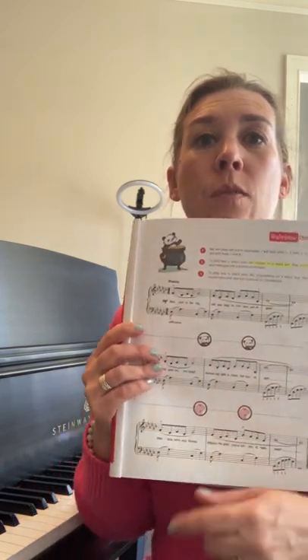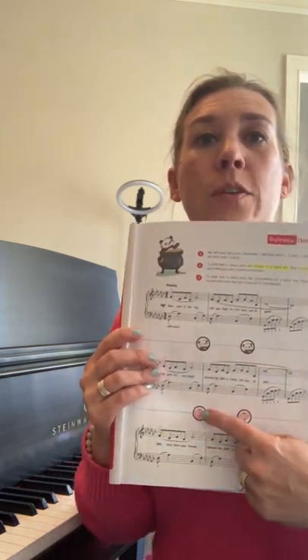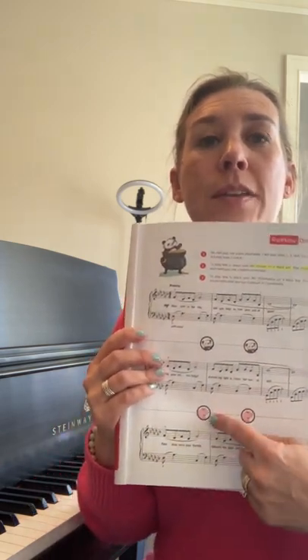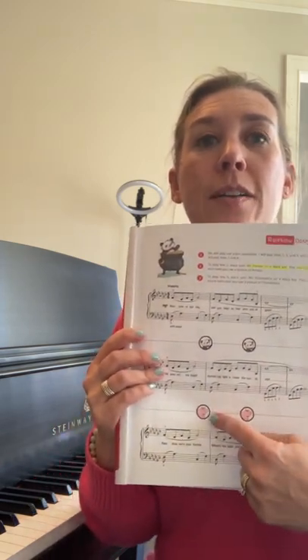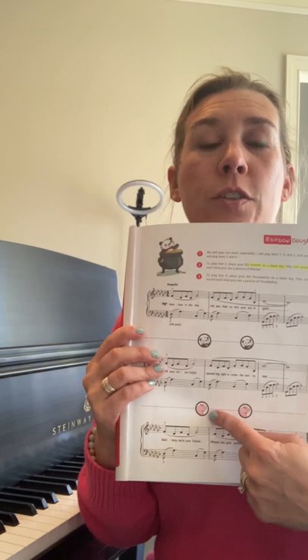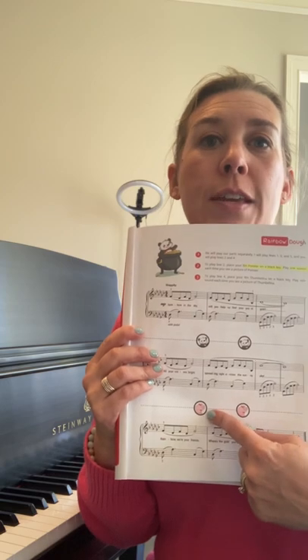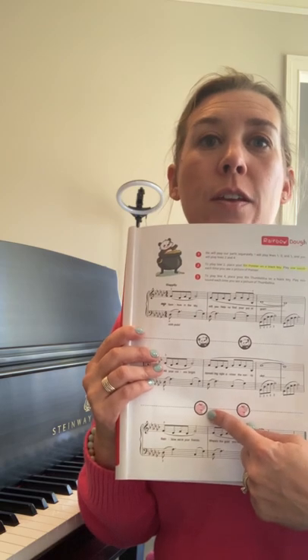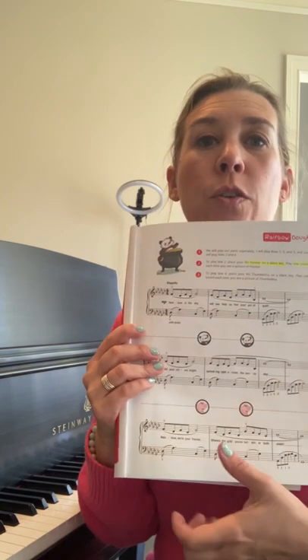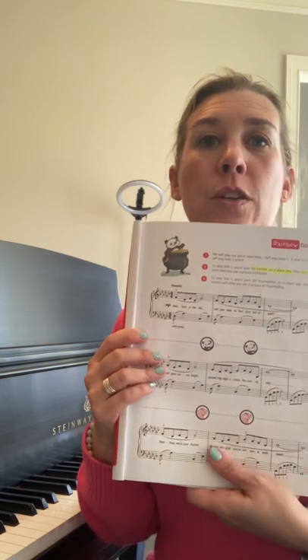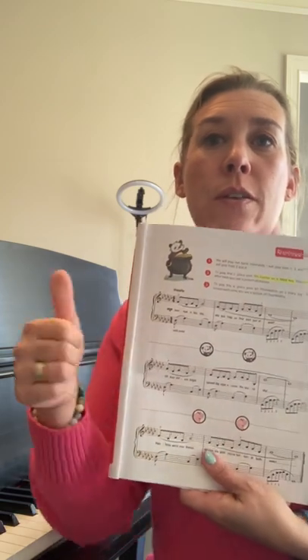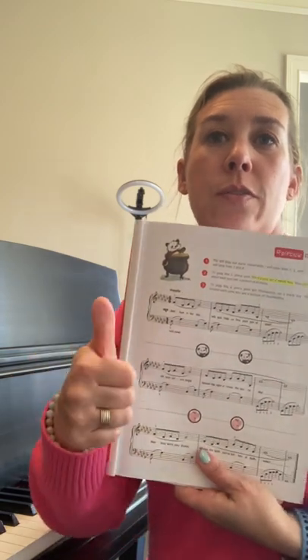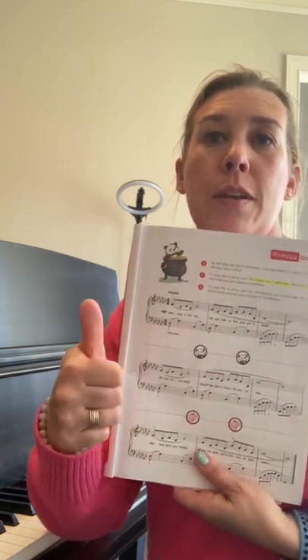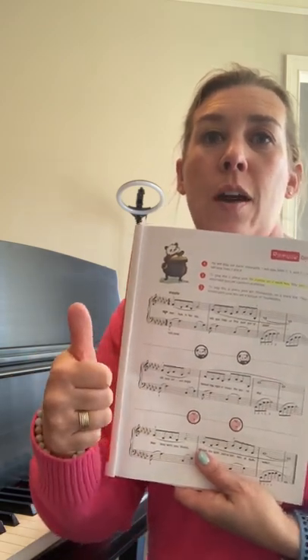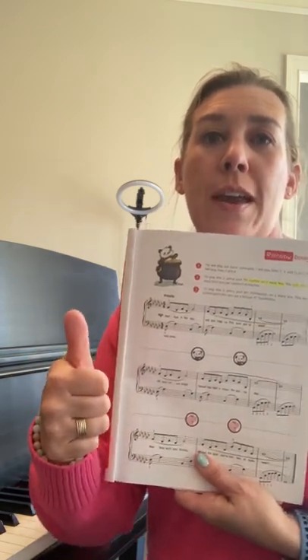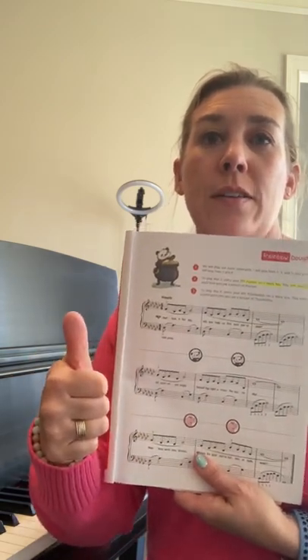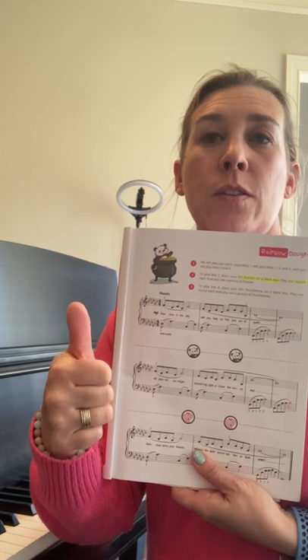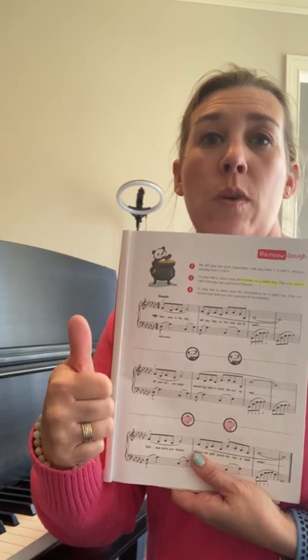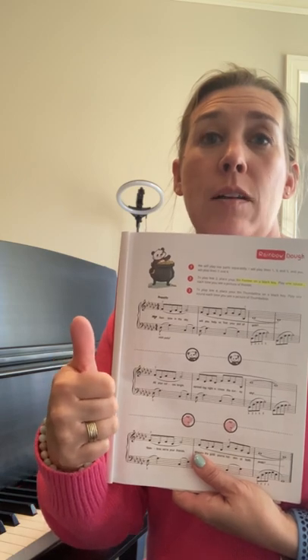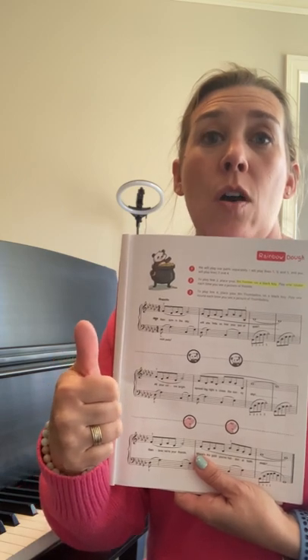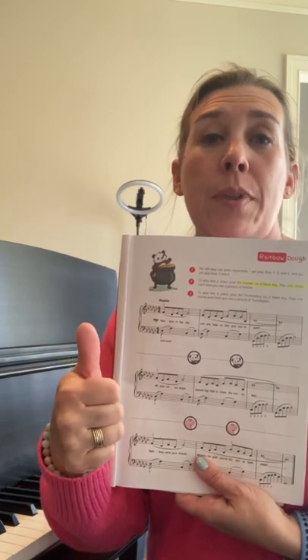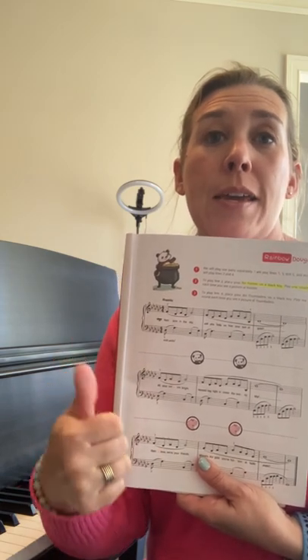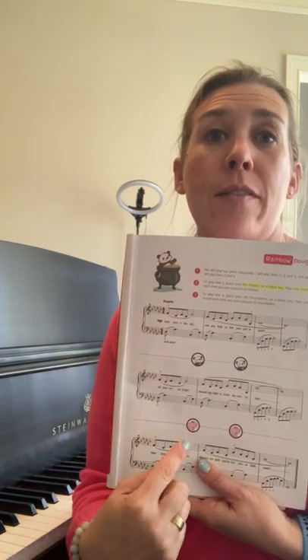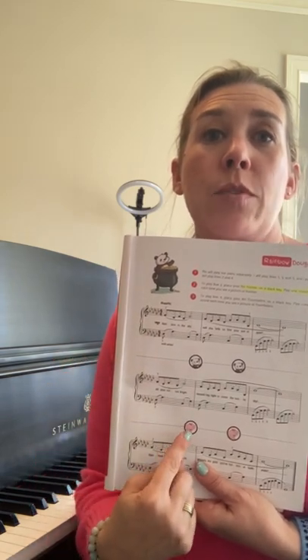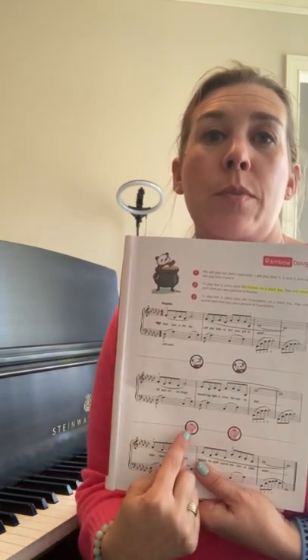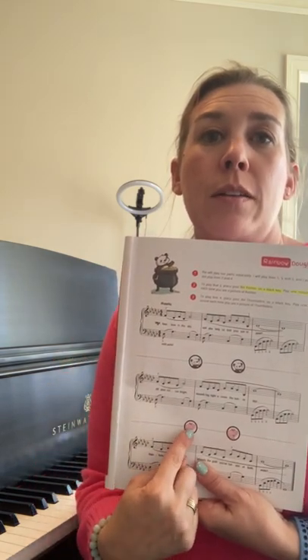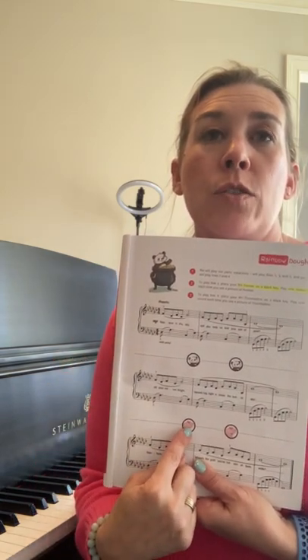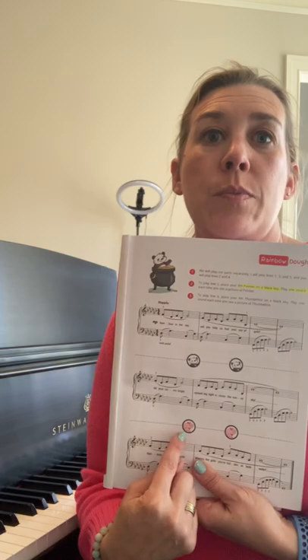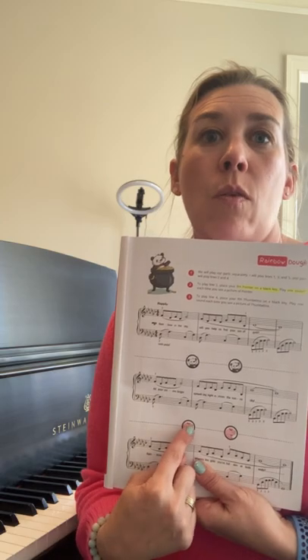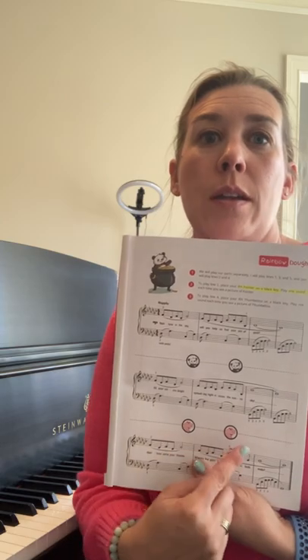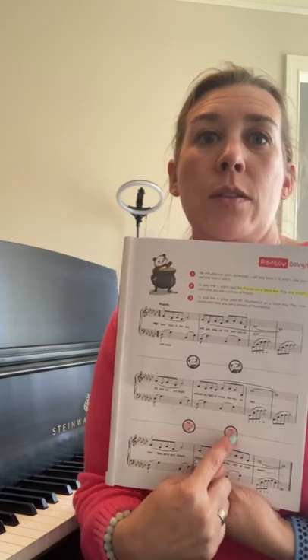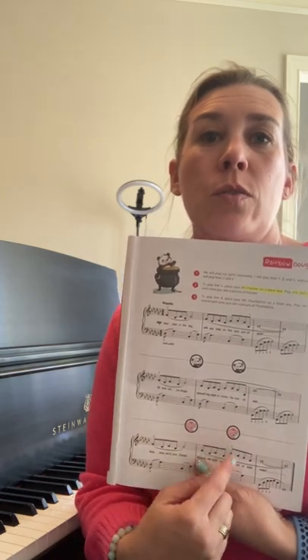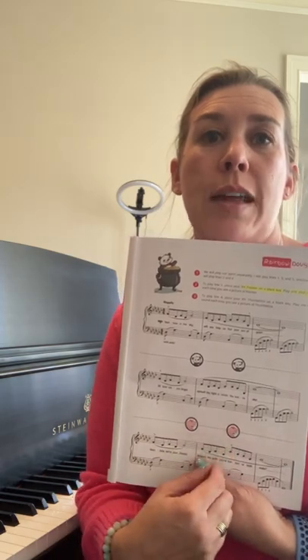When you get down here and it's your turn again, you're going to use your Thumbelina on your right hand to play one sound on a black key every time you see Thumbelina. So you're going to play one, two sounds.